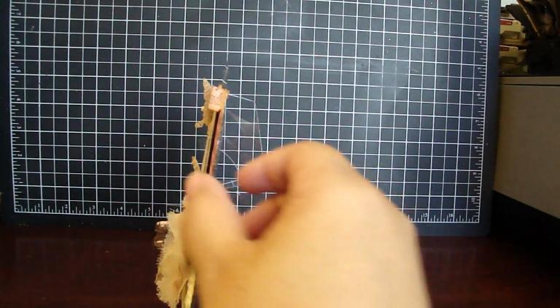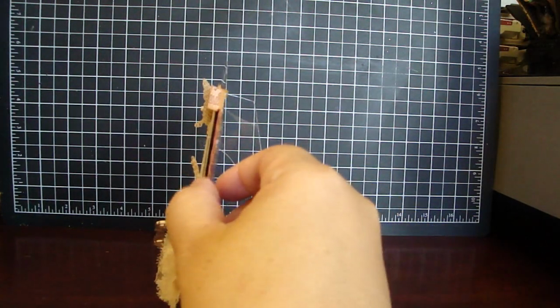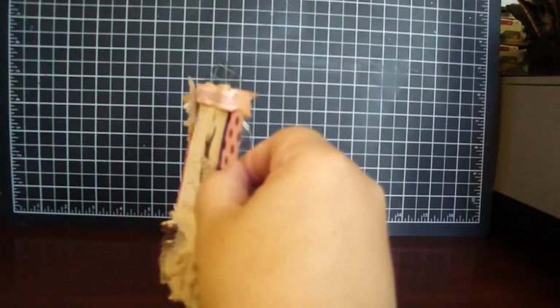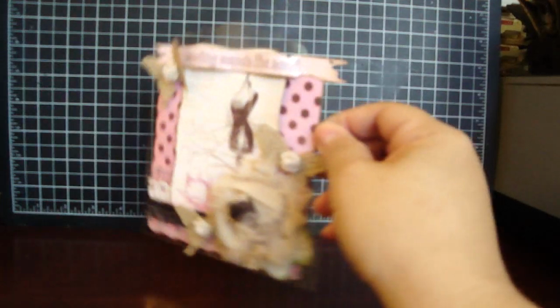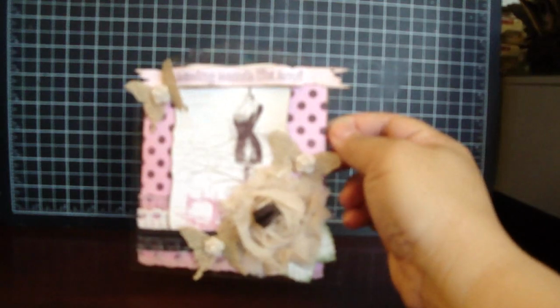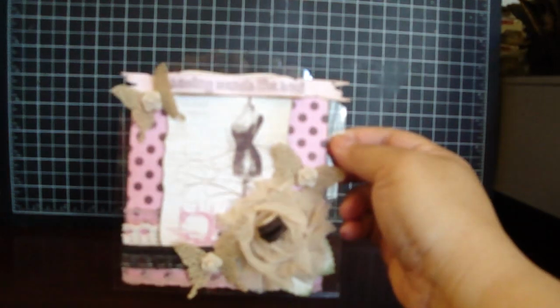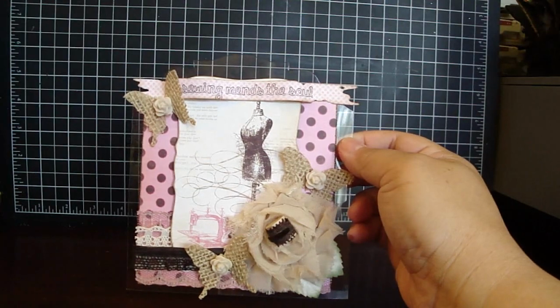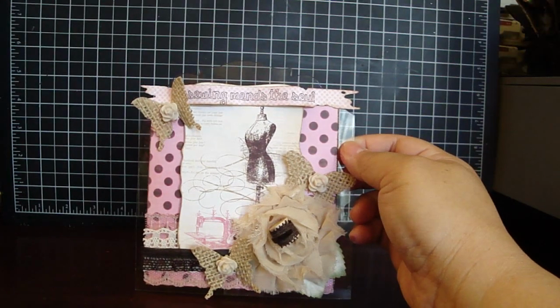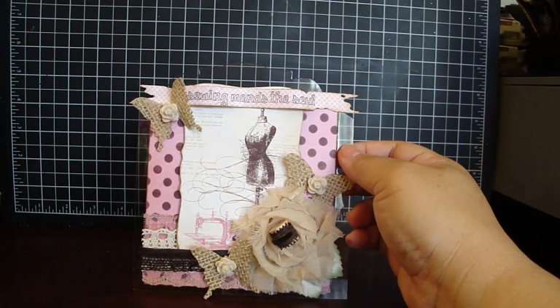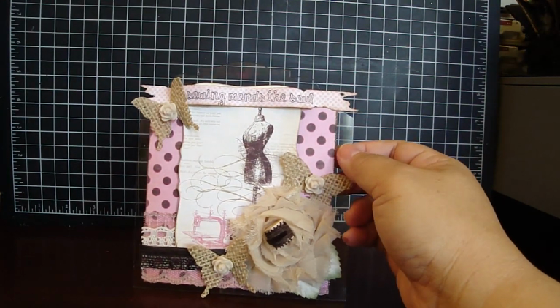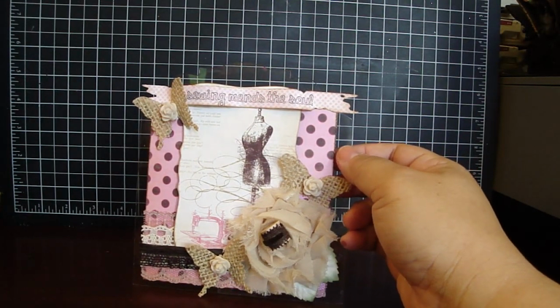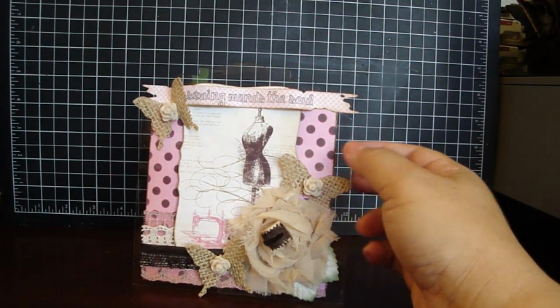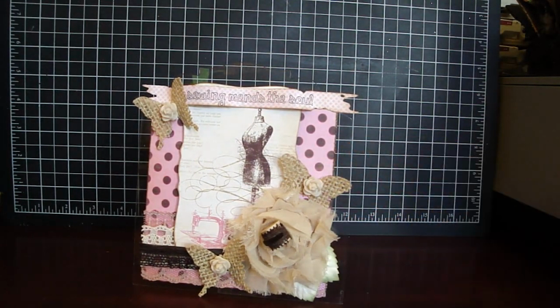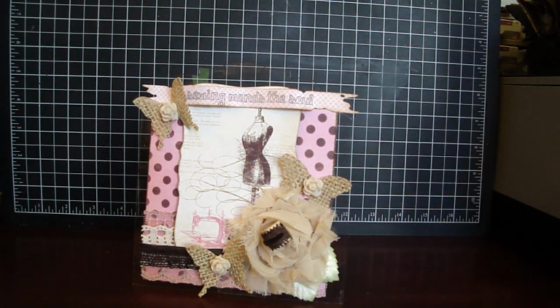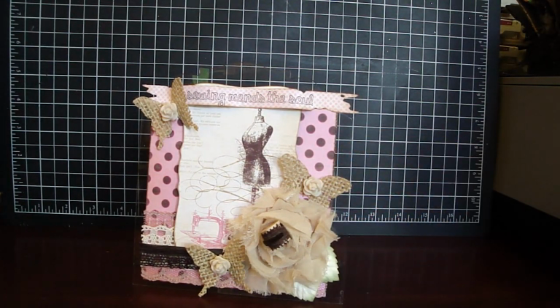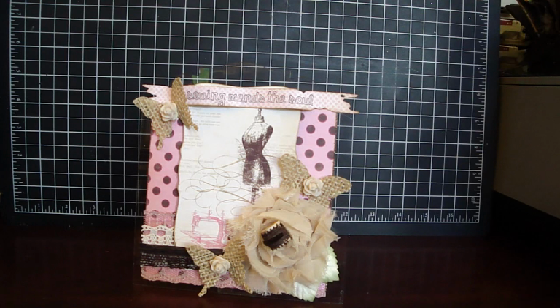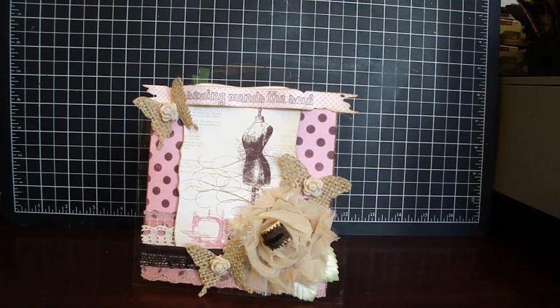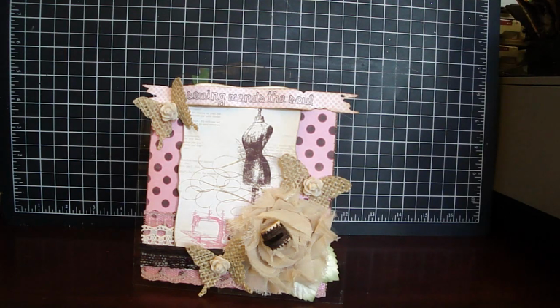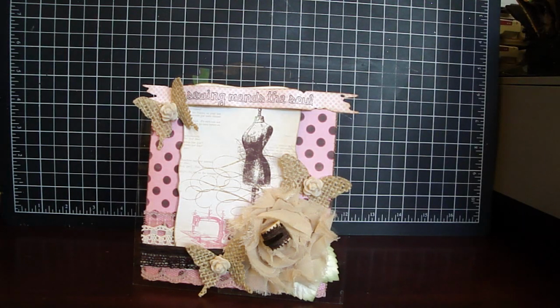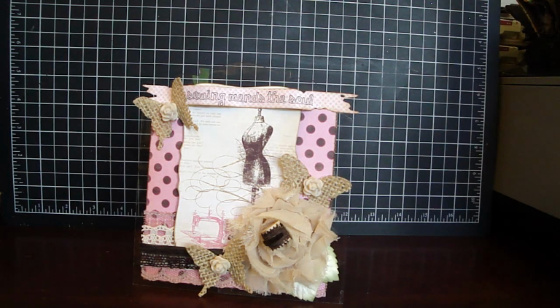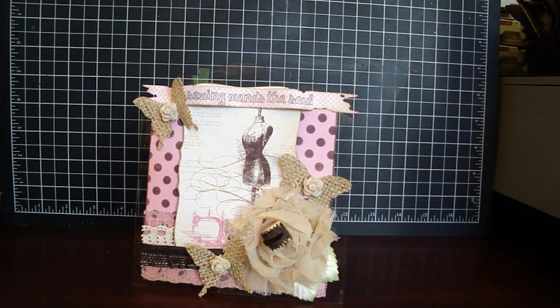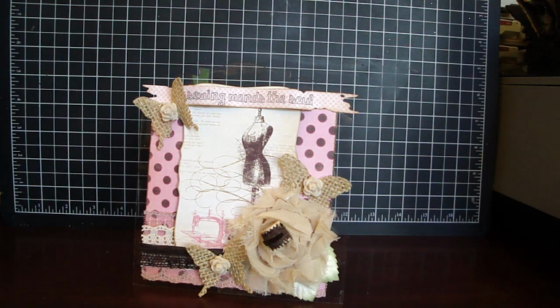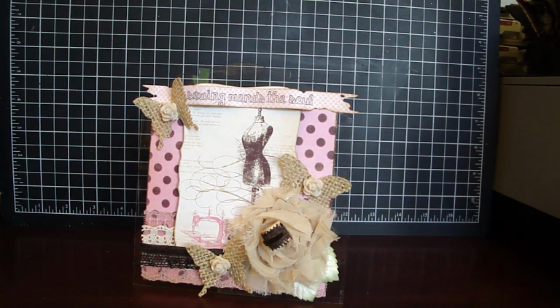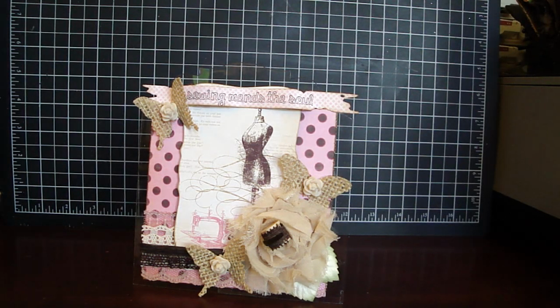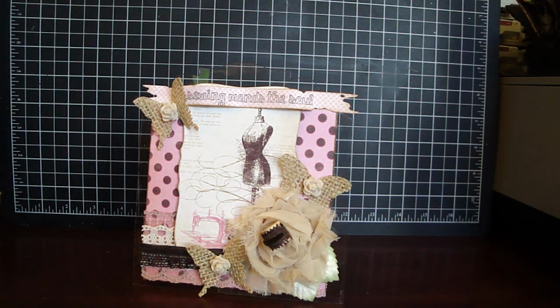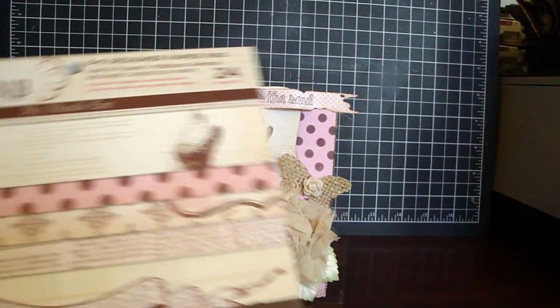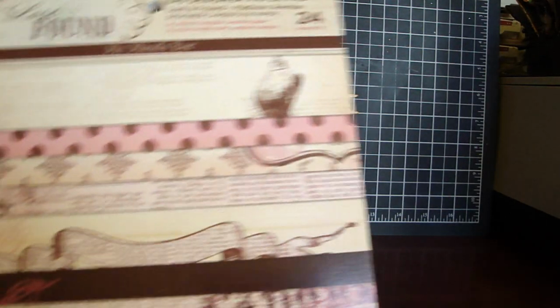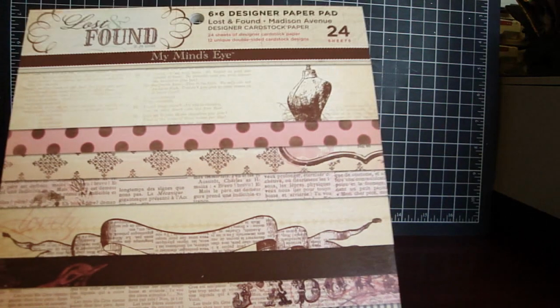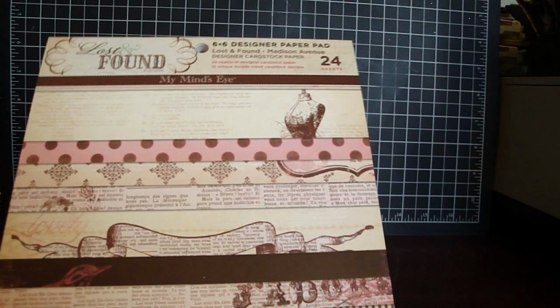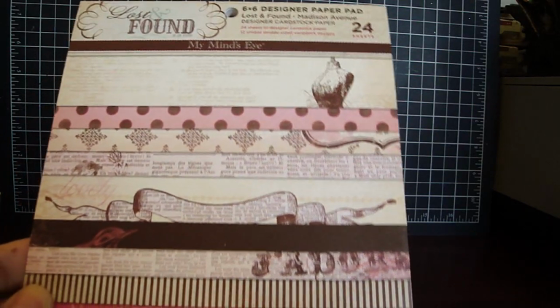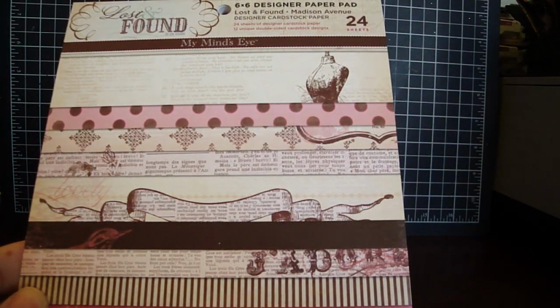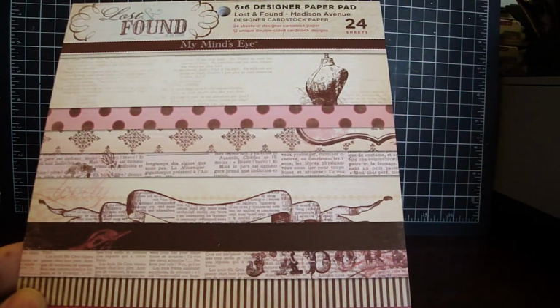For the paper collection, I used My Mind's Eye Lost and Found Madison Avenue Collection. Really gorgeous papers. I really love the colors and I really like the dress form.